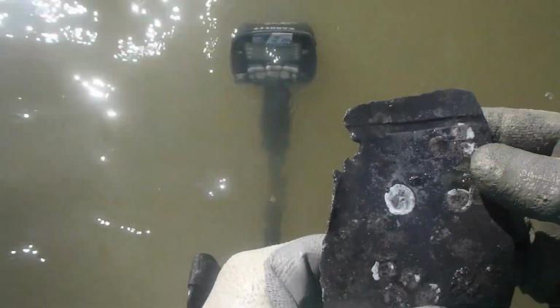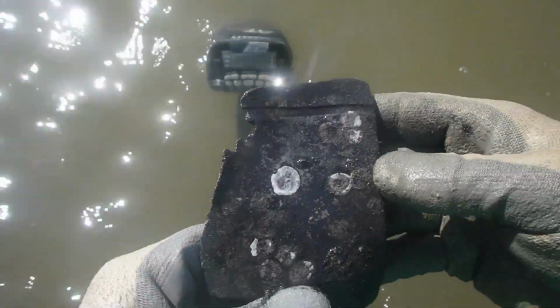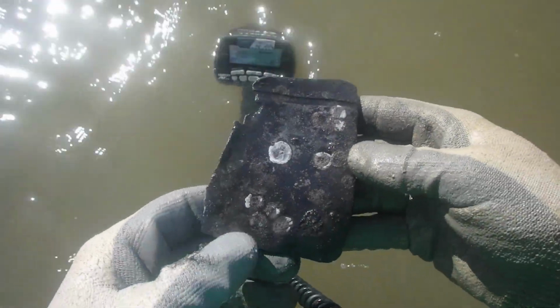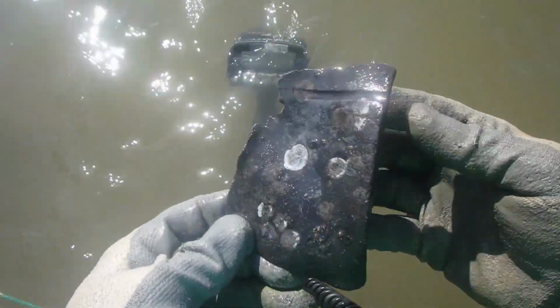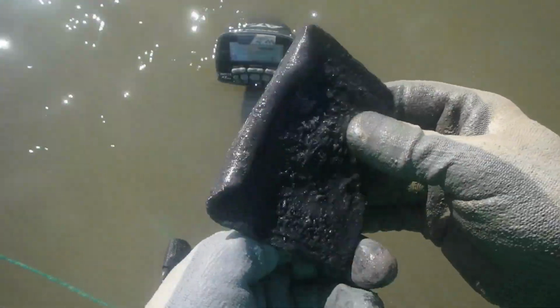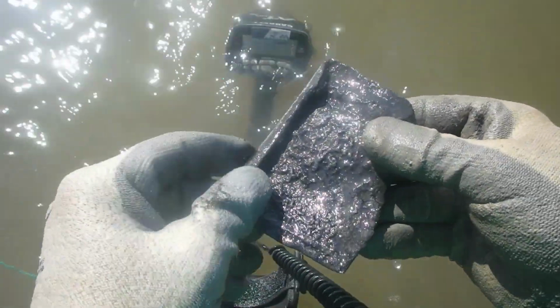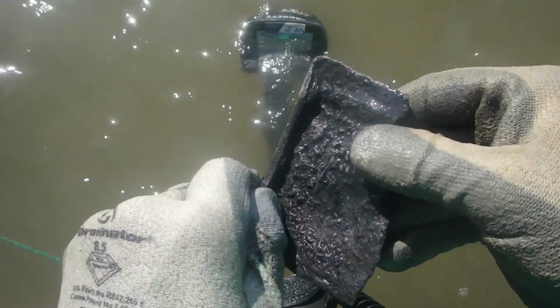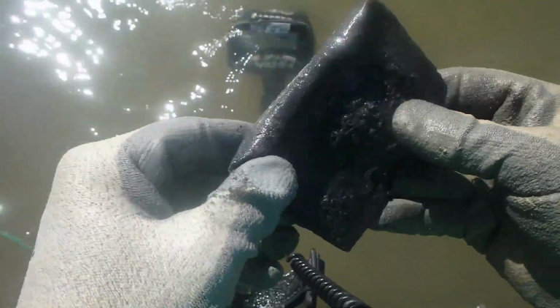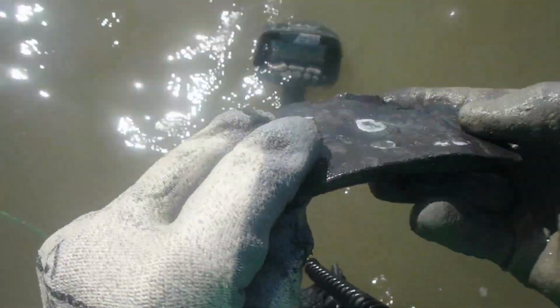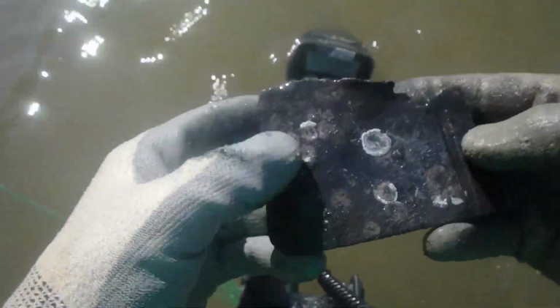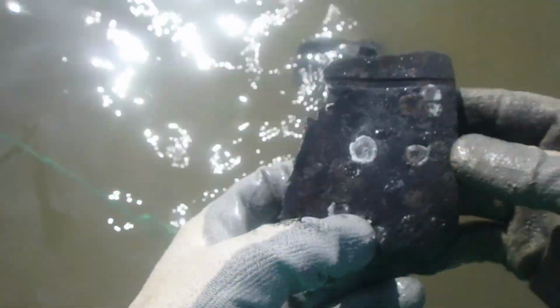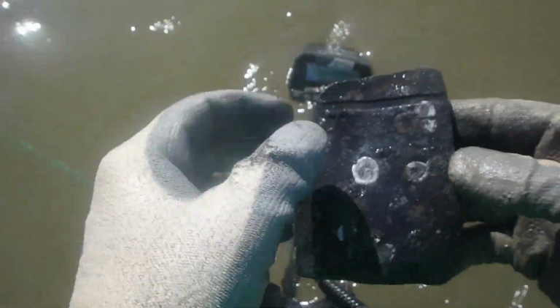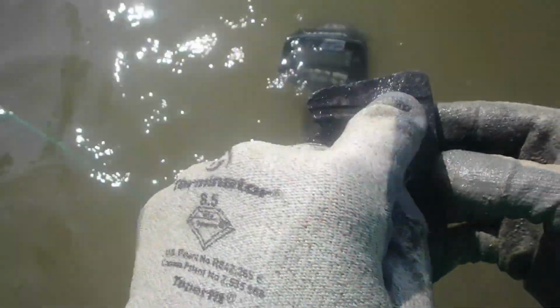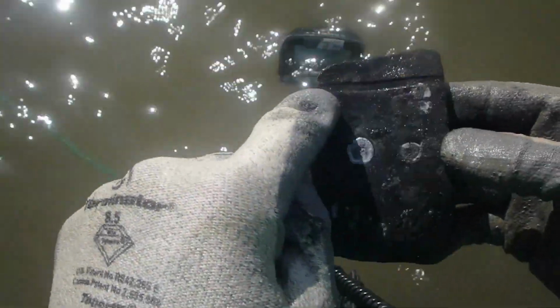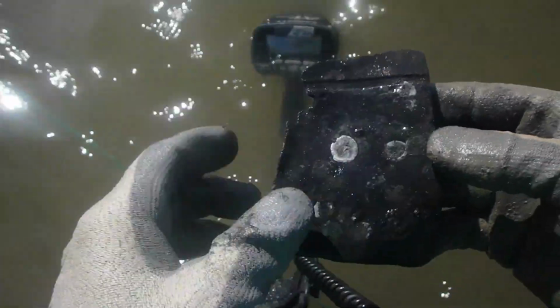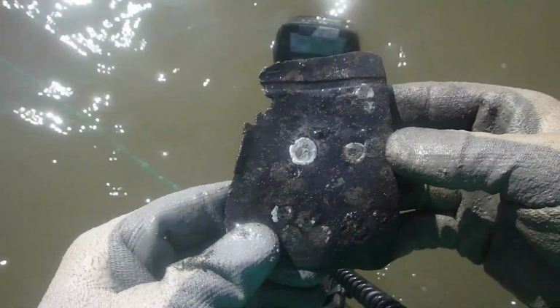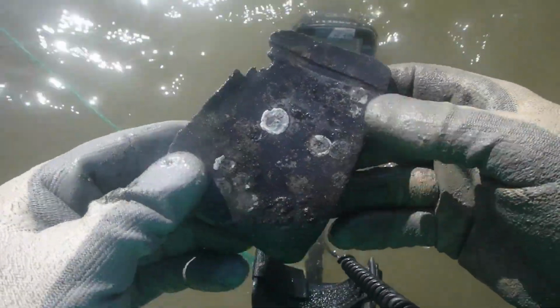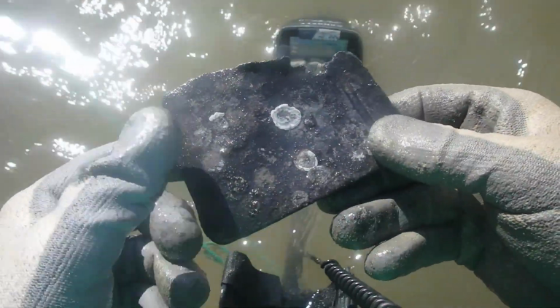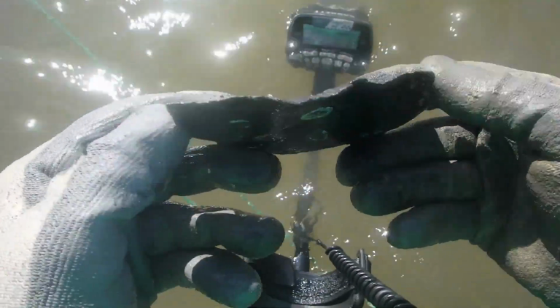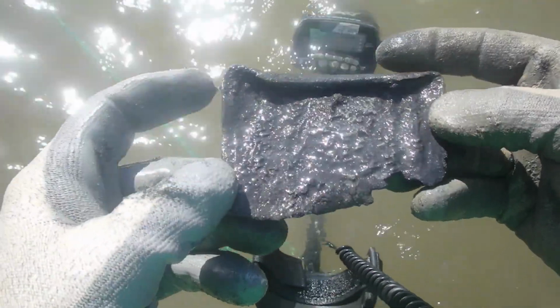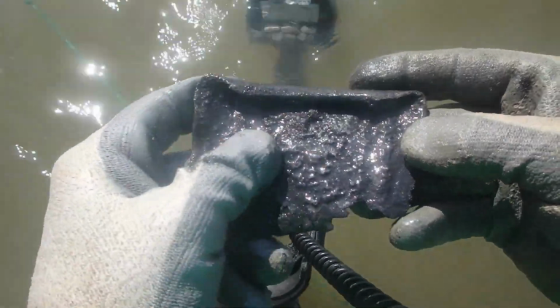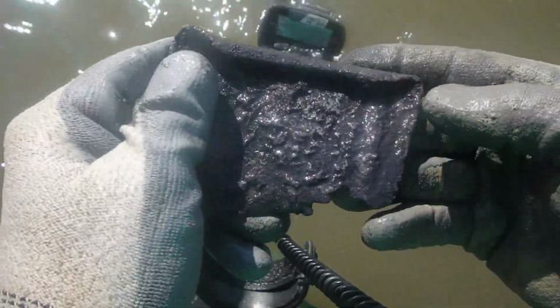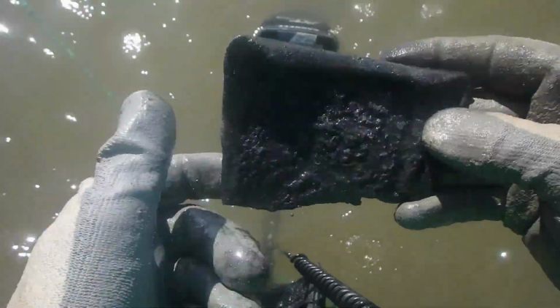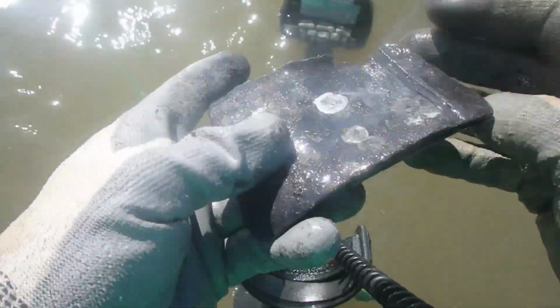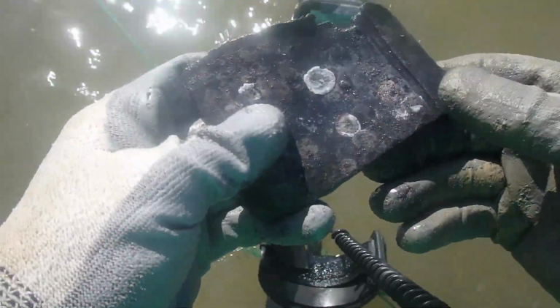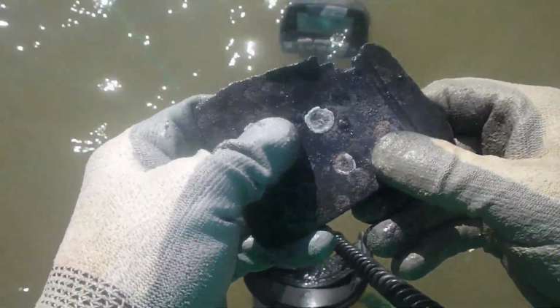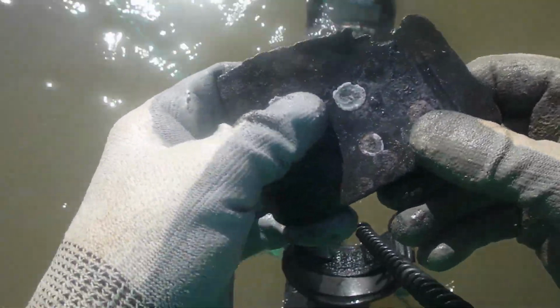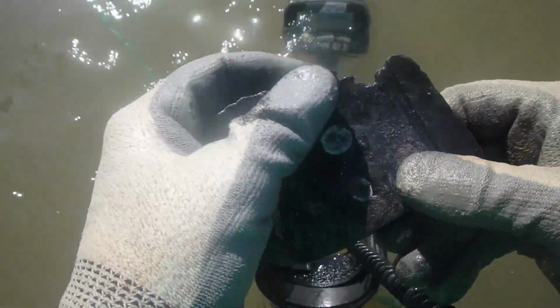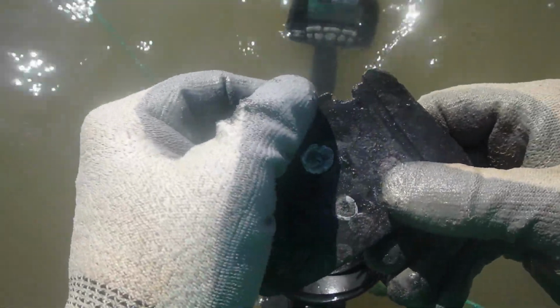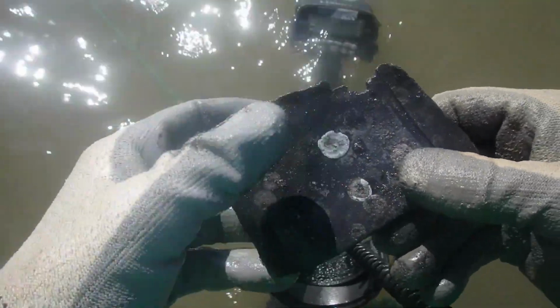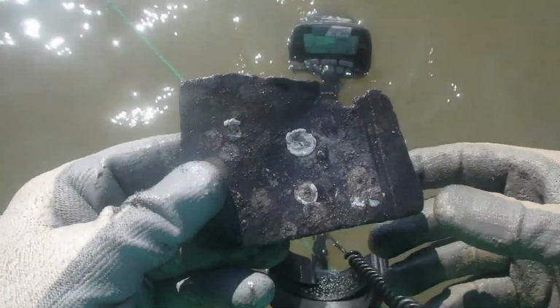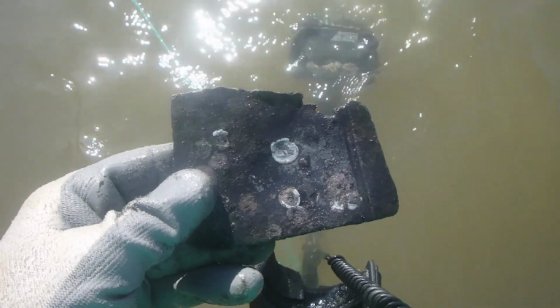This is an old piece of lead for sure. Check it out — maybe a ship repair item or something. It does have a line on it, but who knows? Back to that old timey era, probably back to the 1600s, 1700s right there. That's pretty awesome.